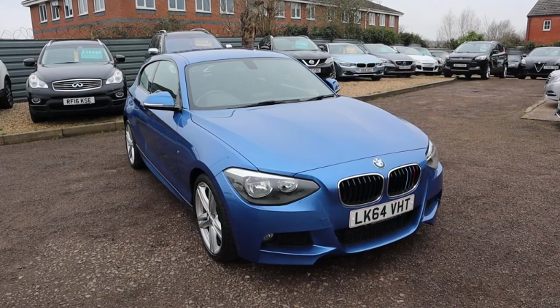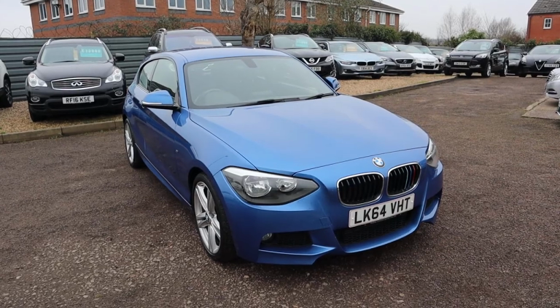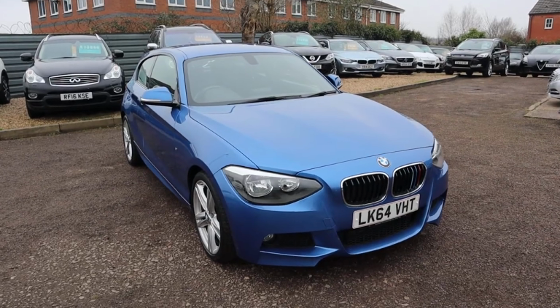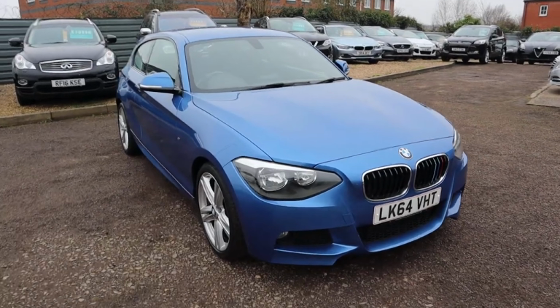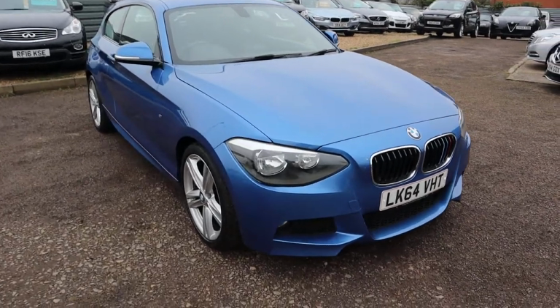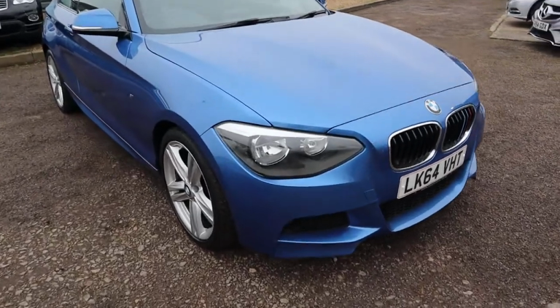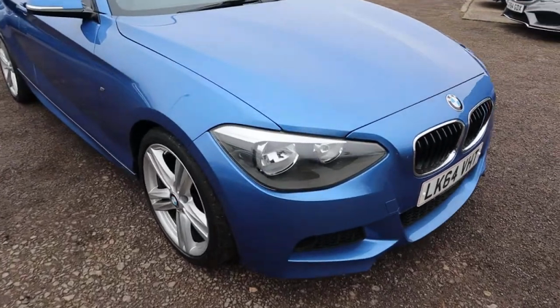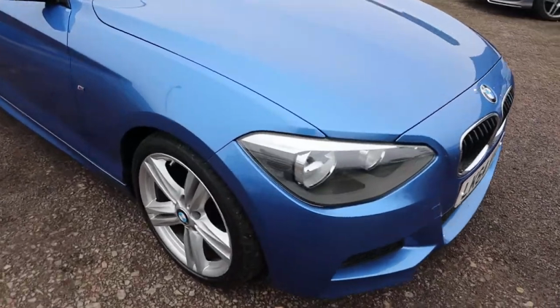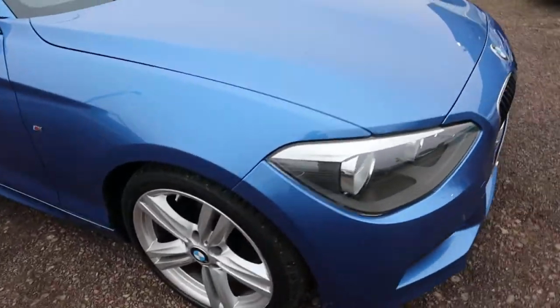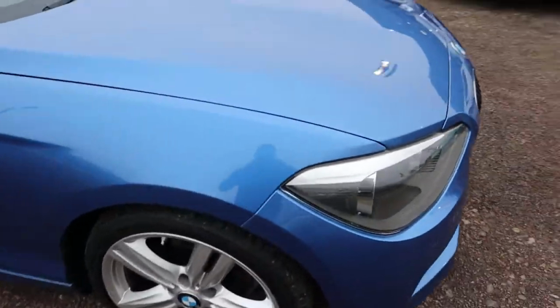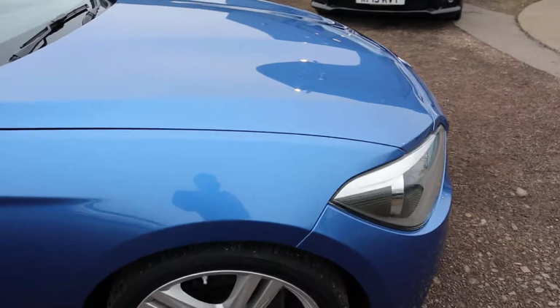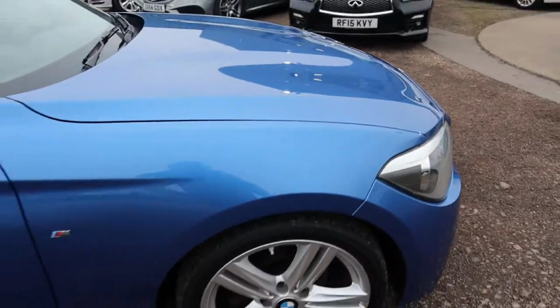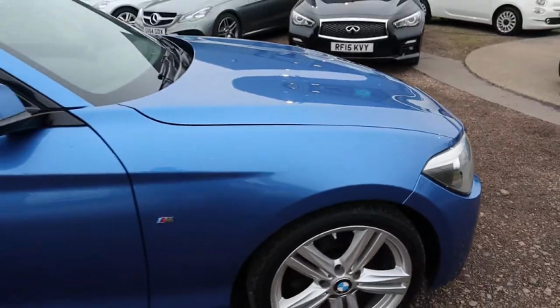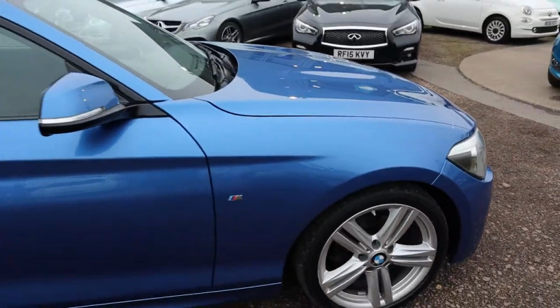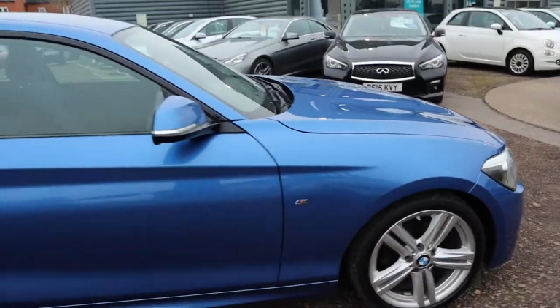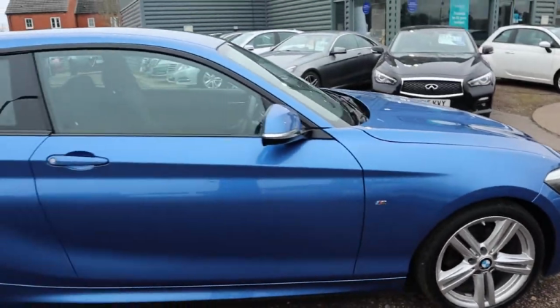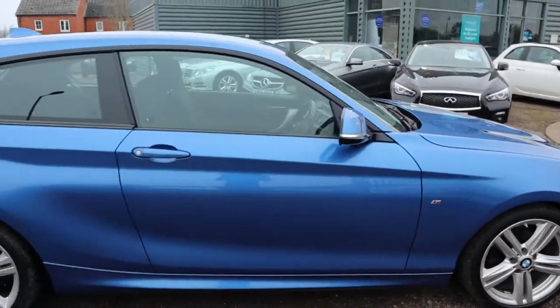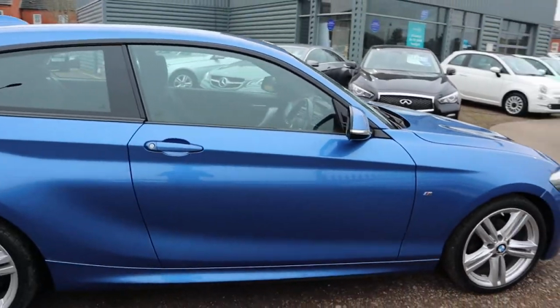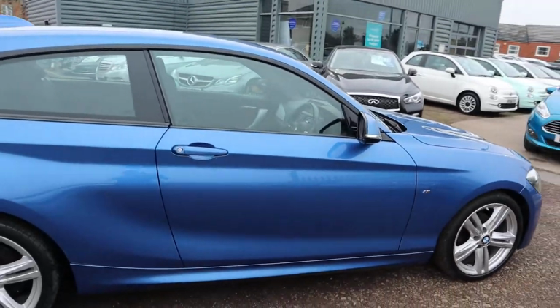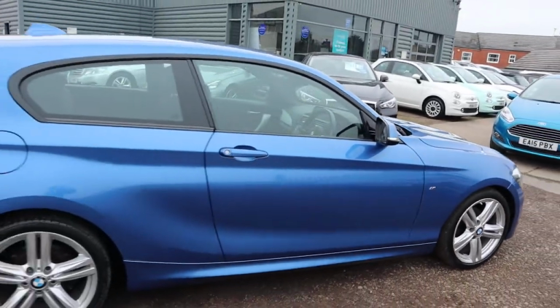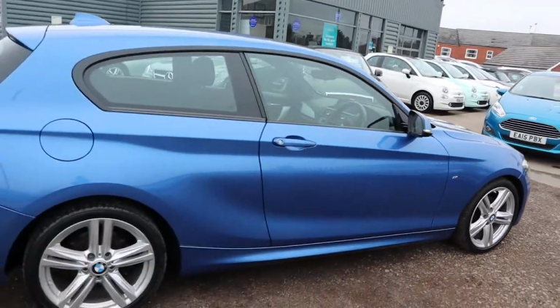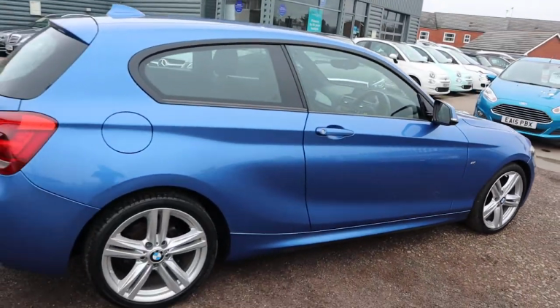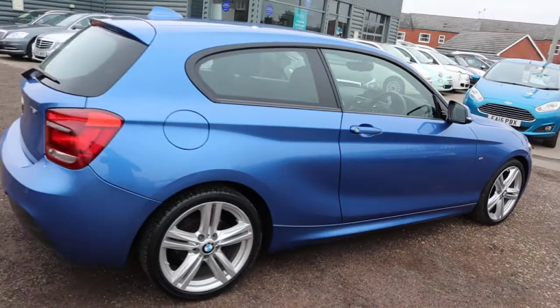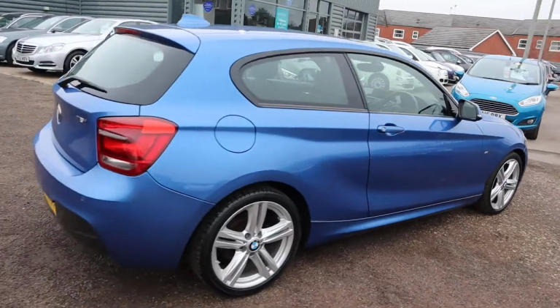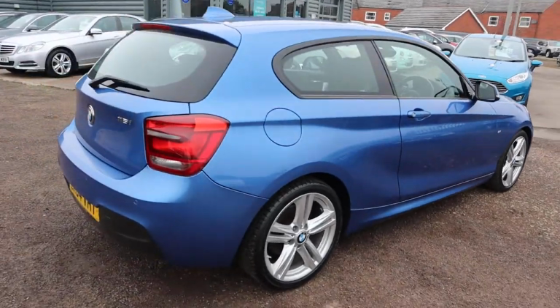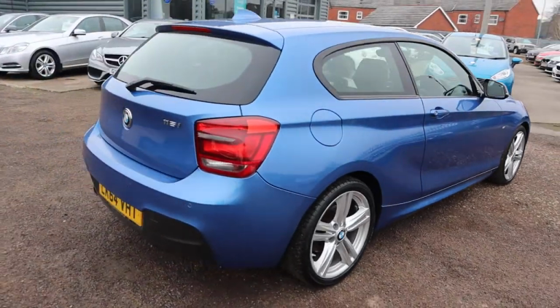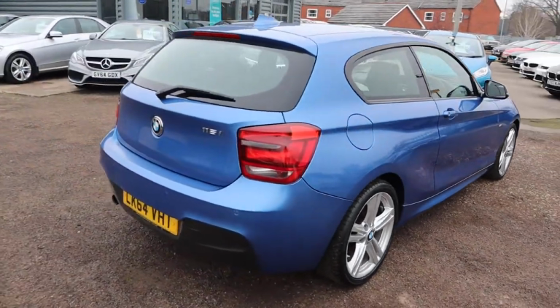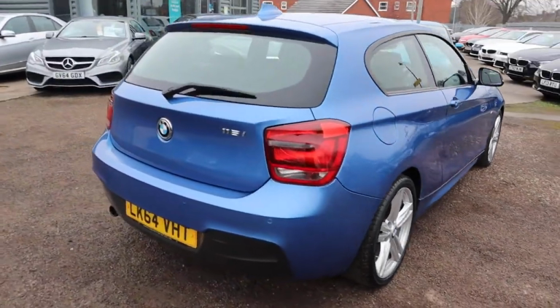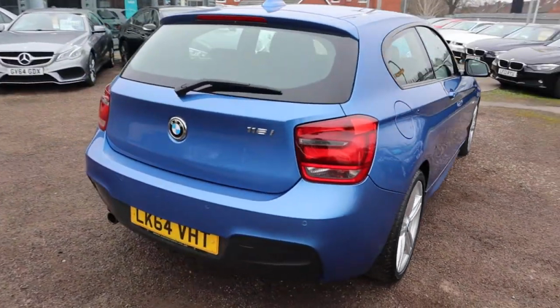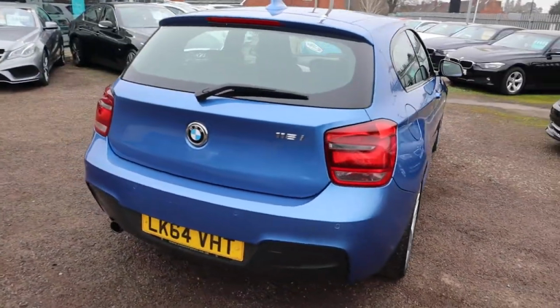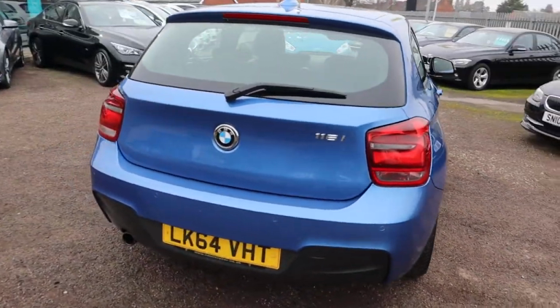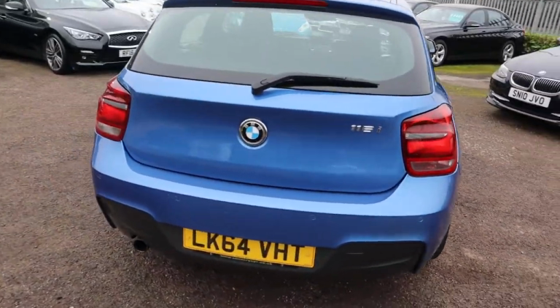Welcome to Country Car, my name's Tom. Brand new to stock is this gorgeous BMW 1 Series. This is the 116, it's a petrol, it's in the best colour — that gorgeous blue.